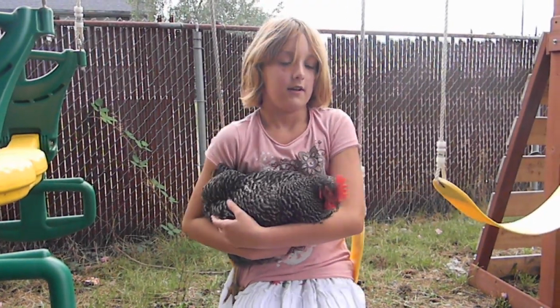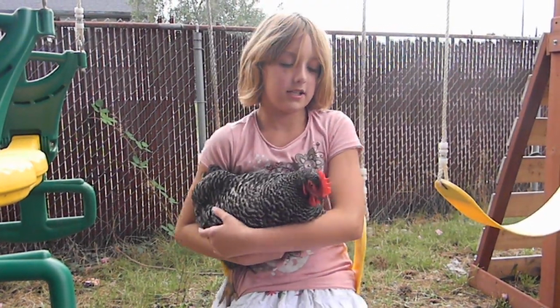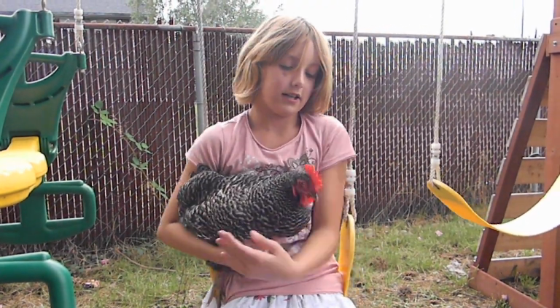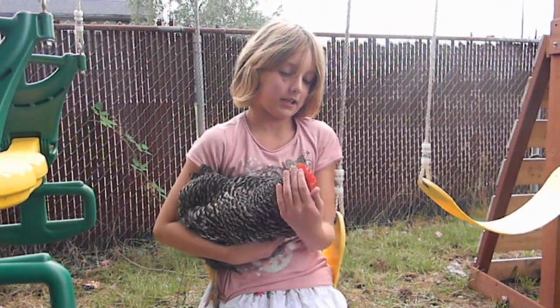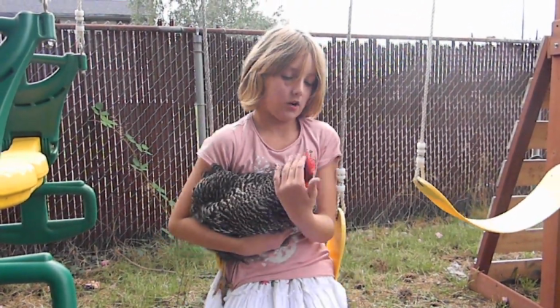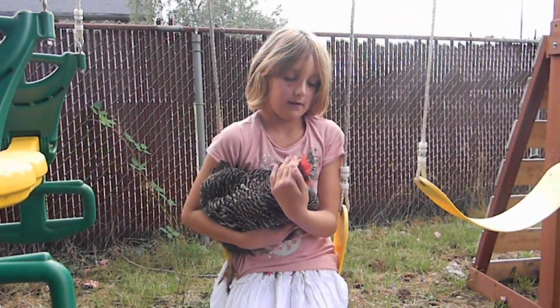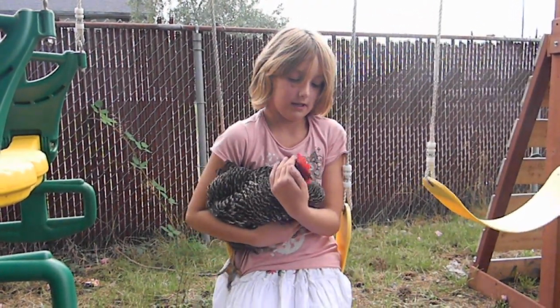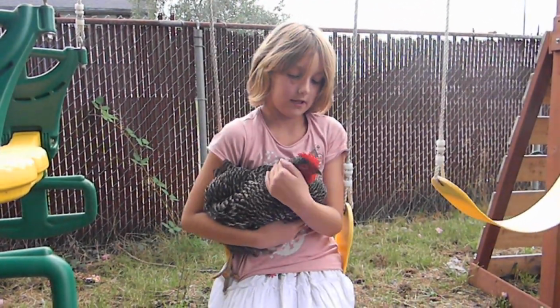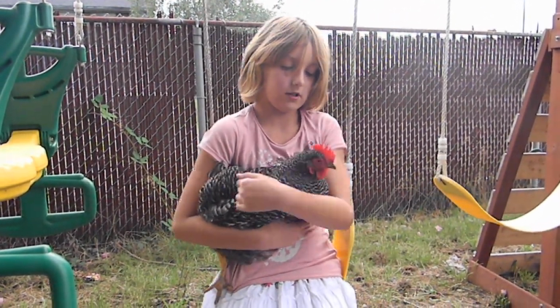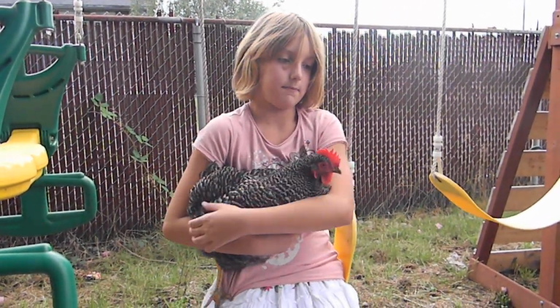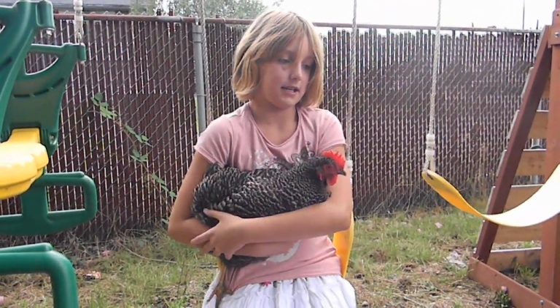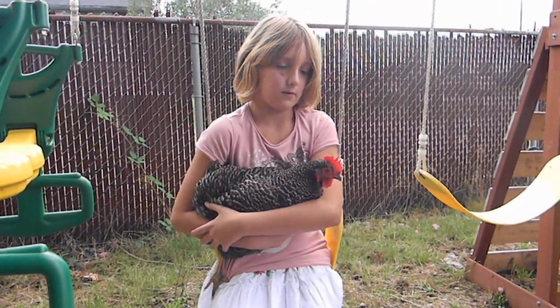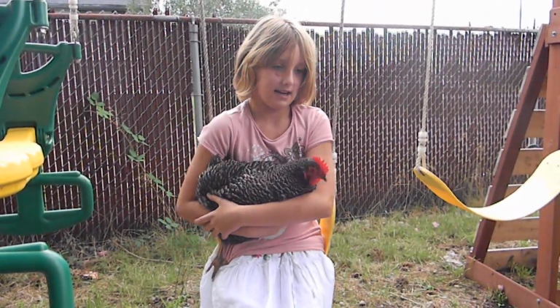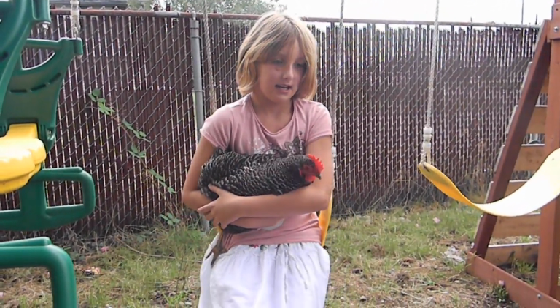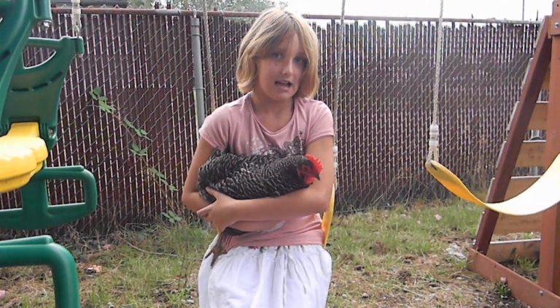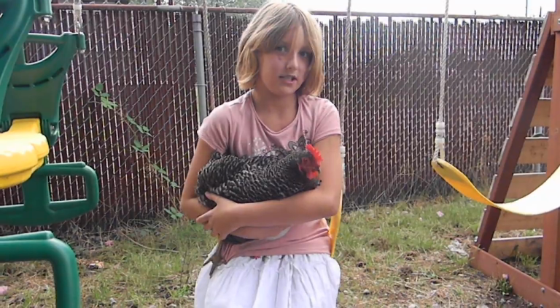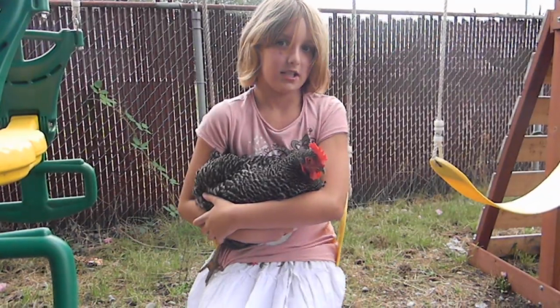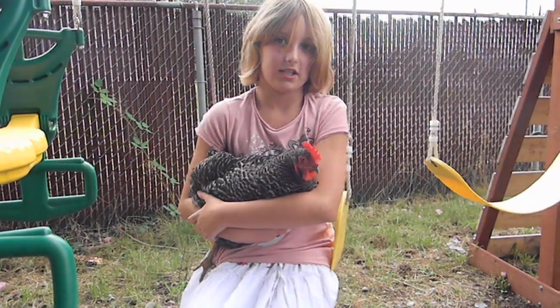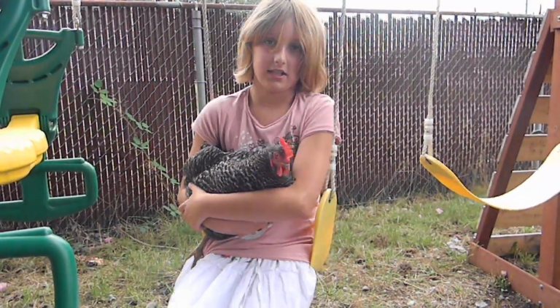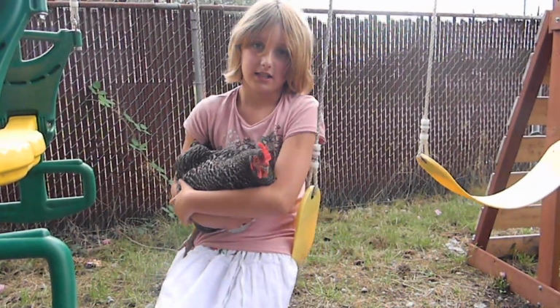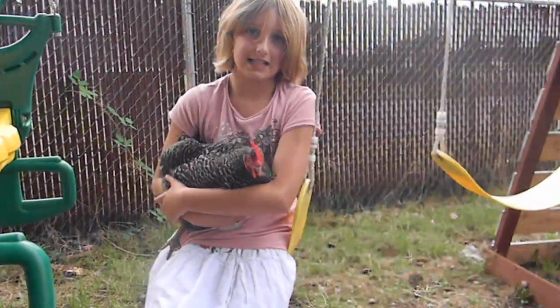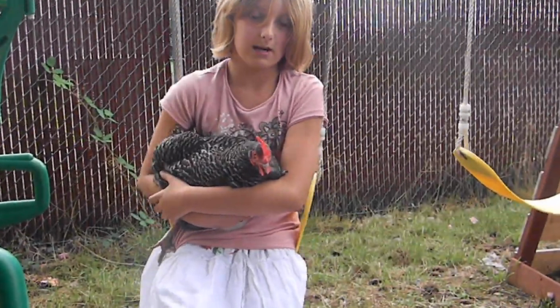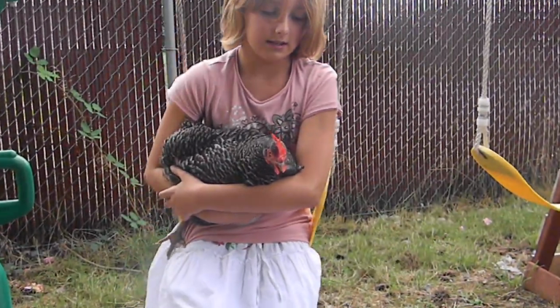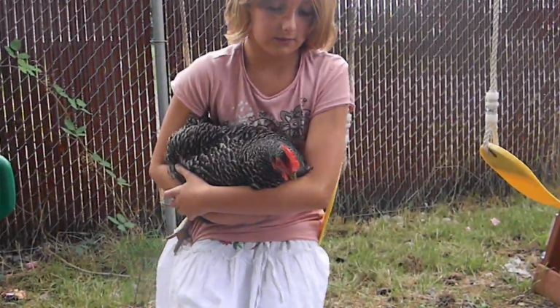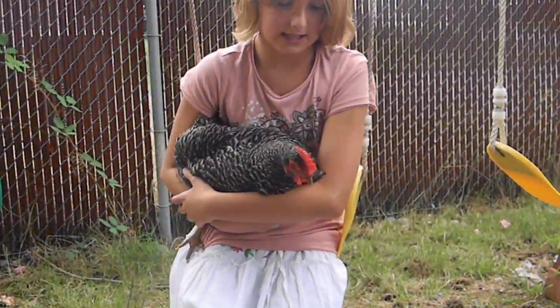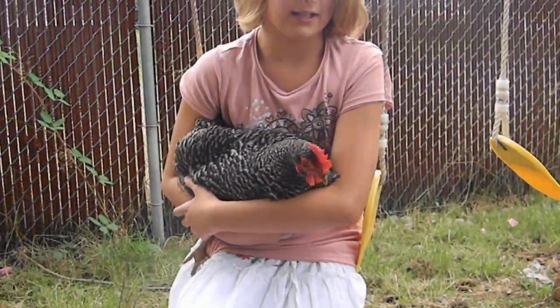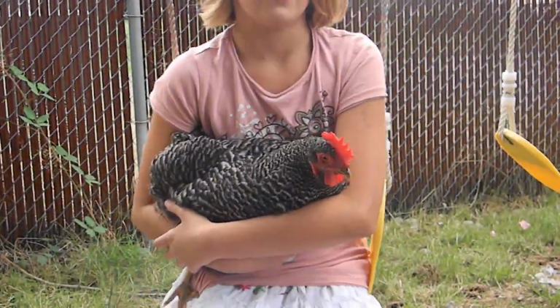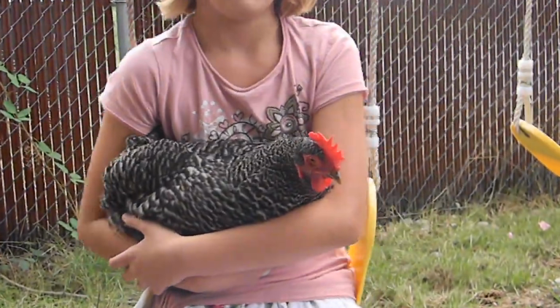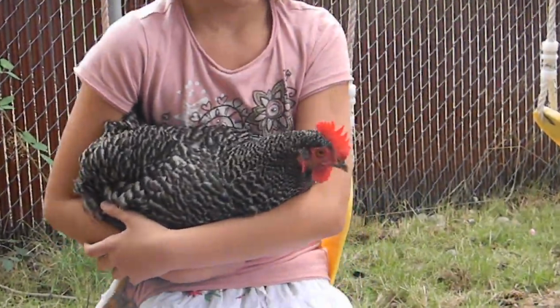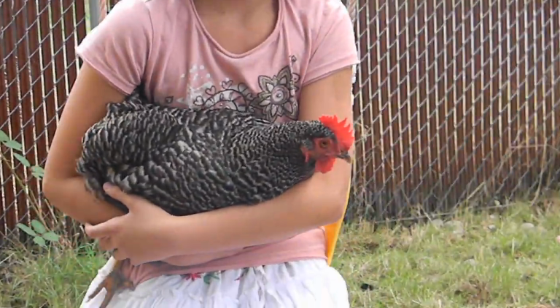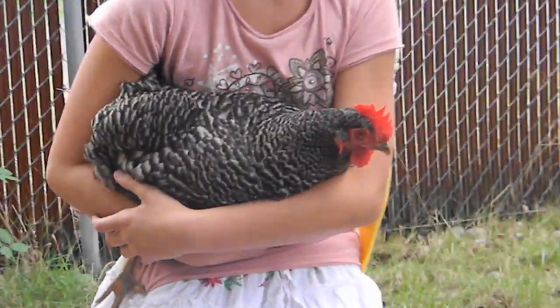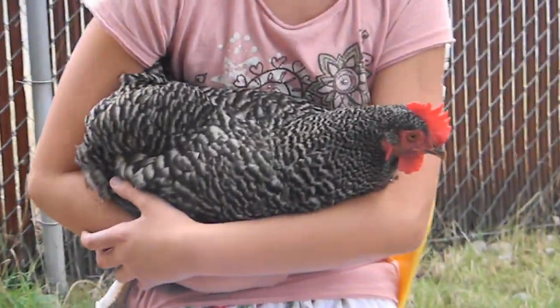First, you look at the comb. If the comb is big and red, that's one reason how you know she is full grown.